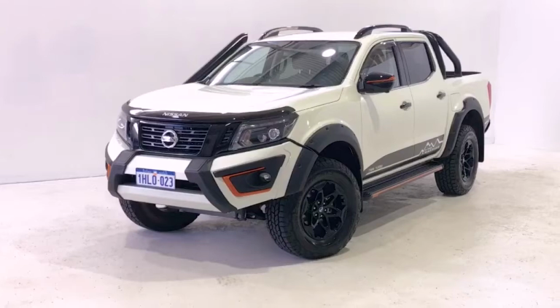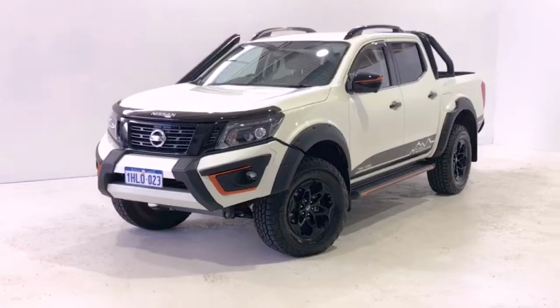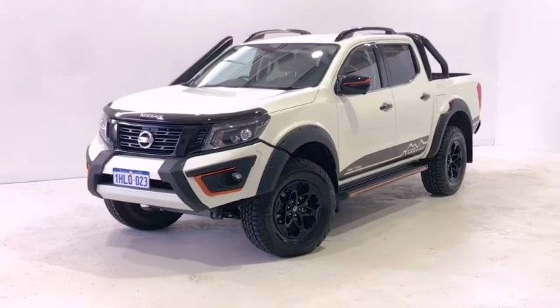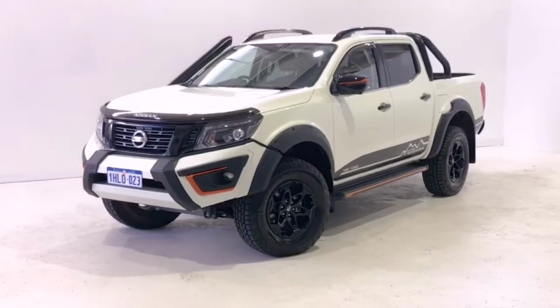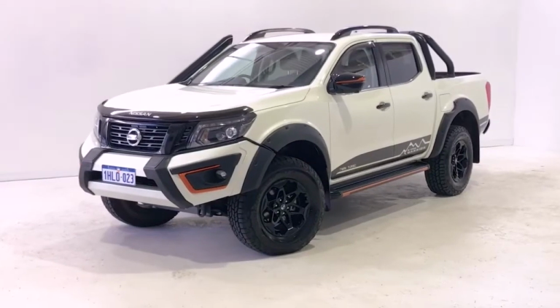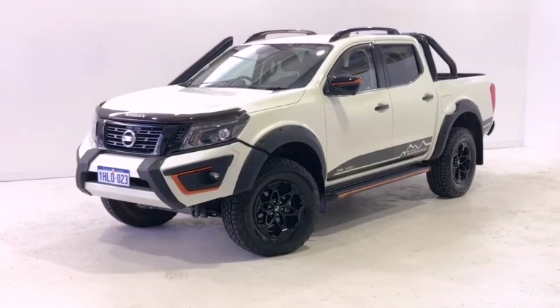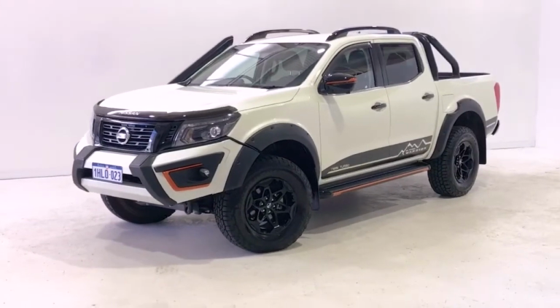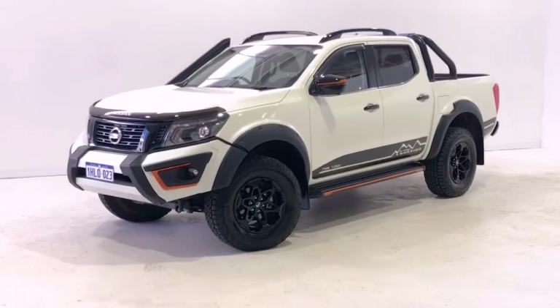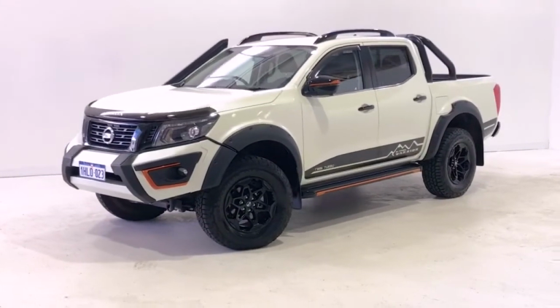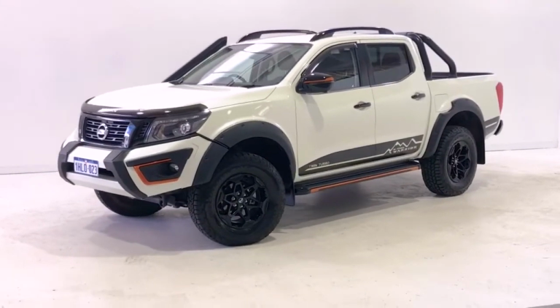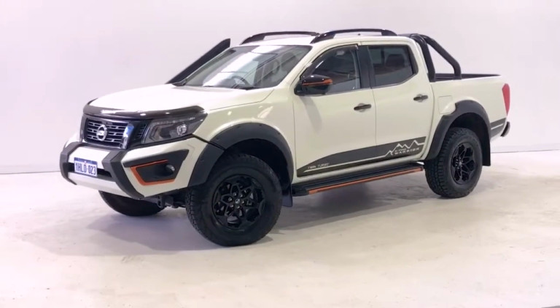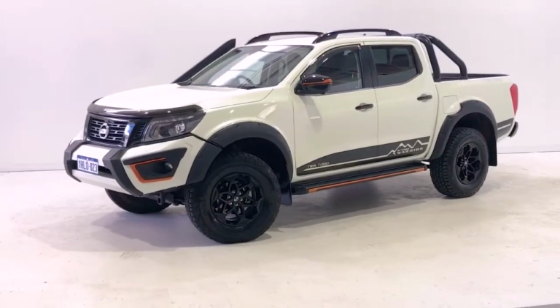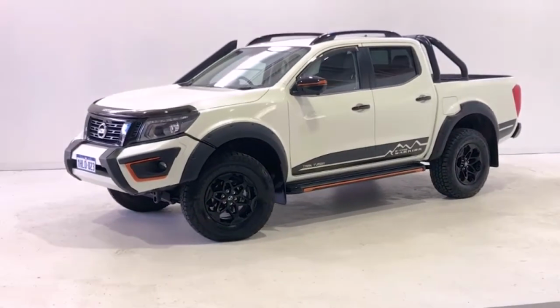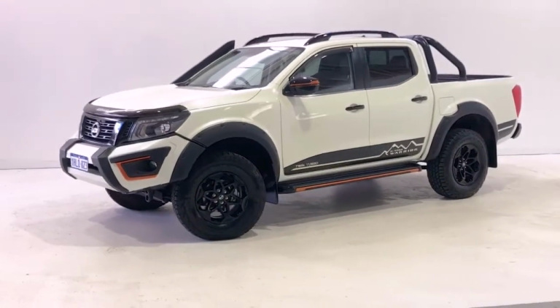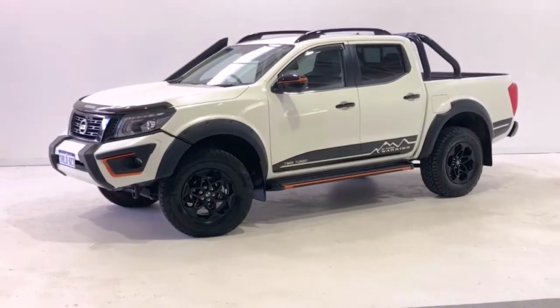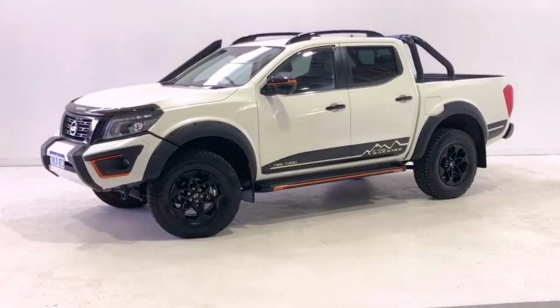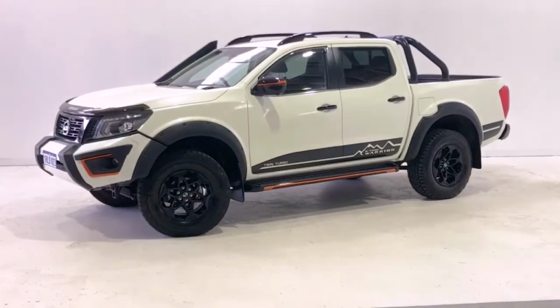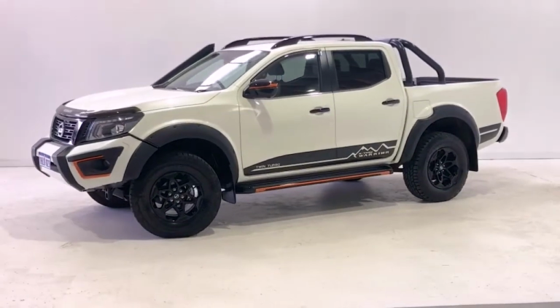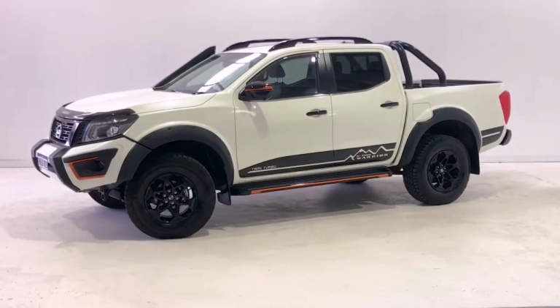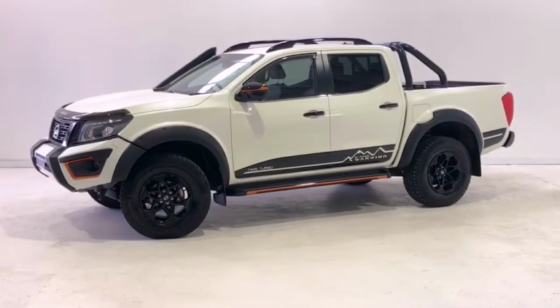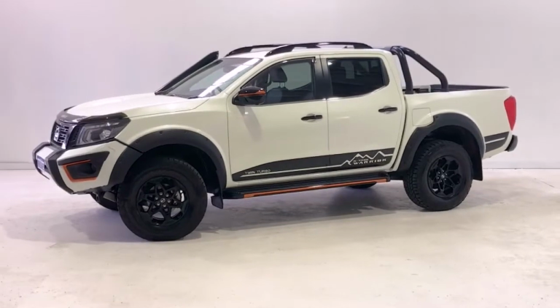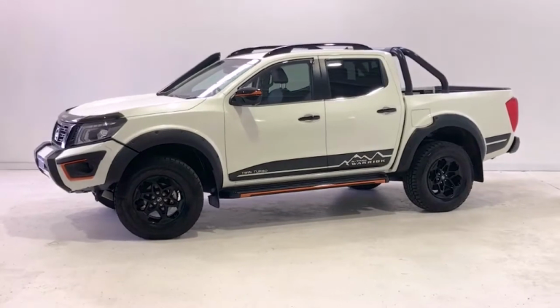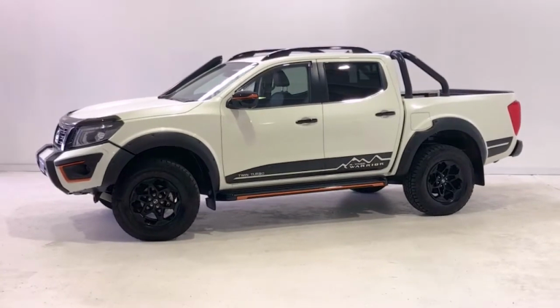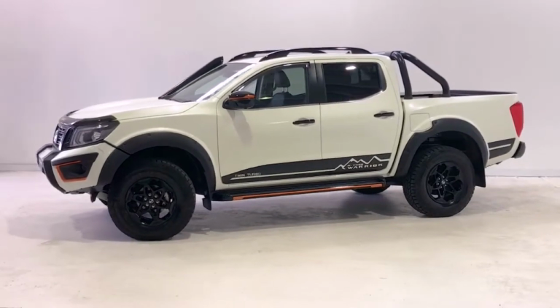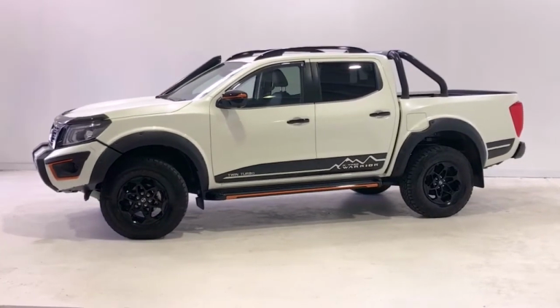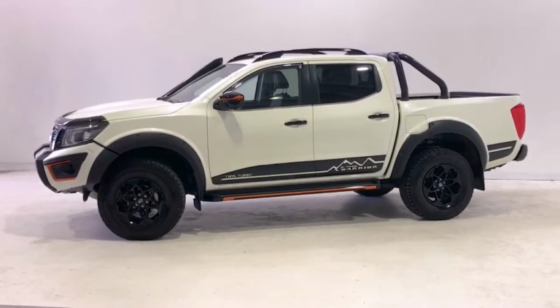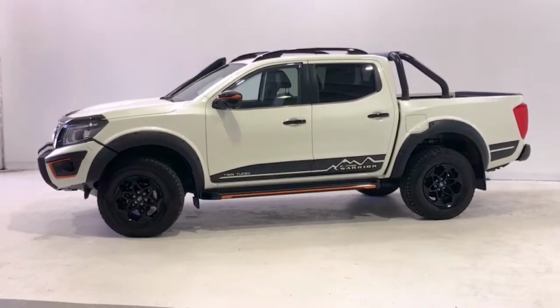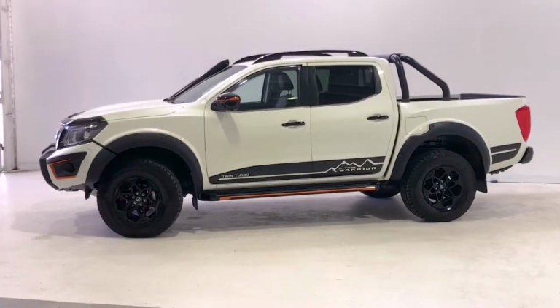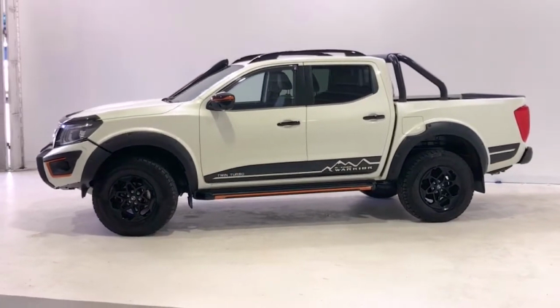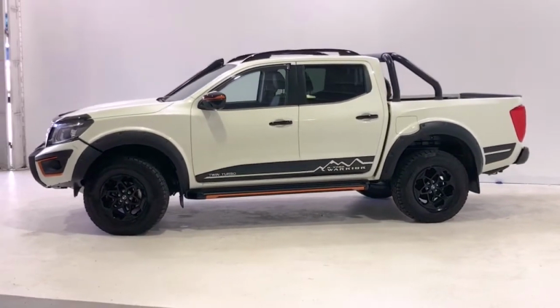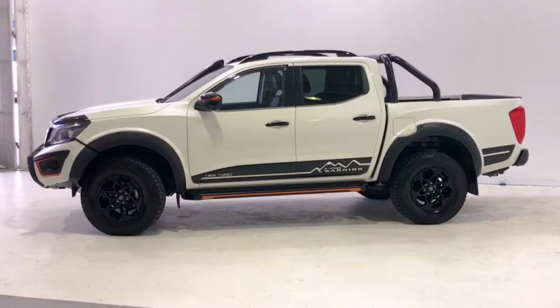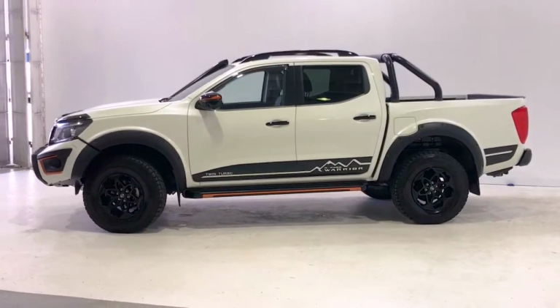Introducing the 2020 Nissan Navara N-Trek Warrior. The Navara is a four-wheel drive, four-door dual cab ute with five seats.